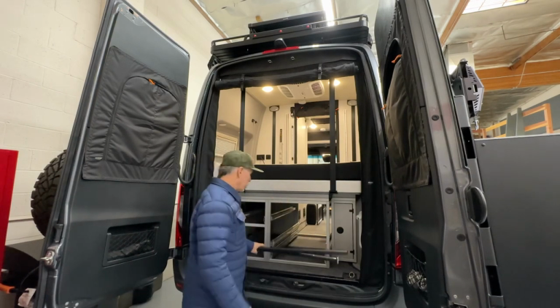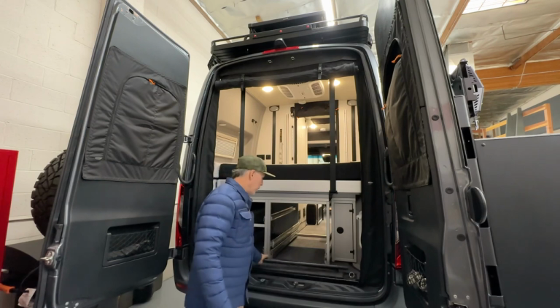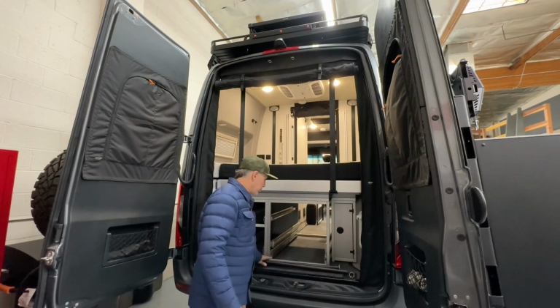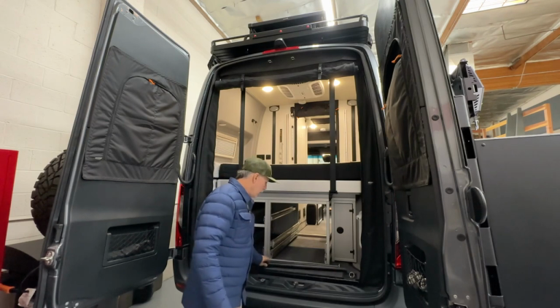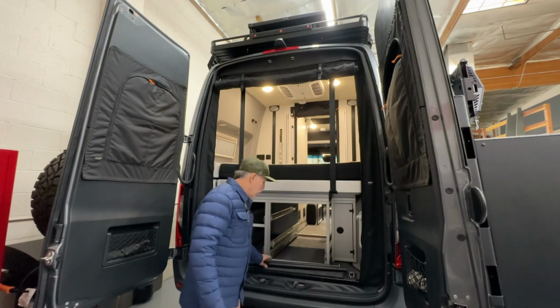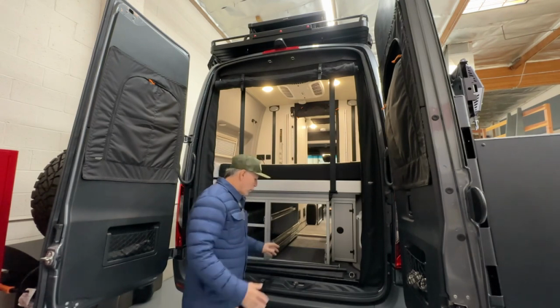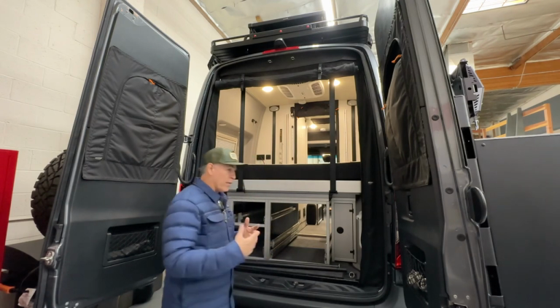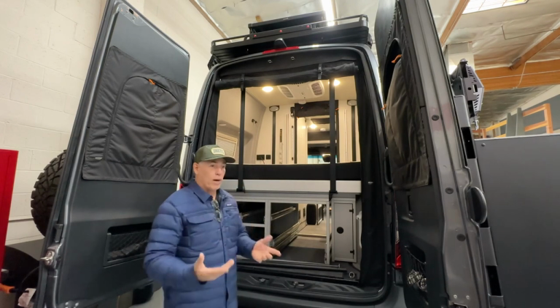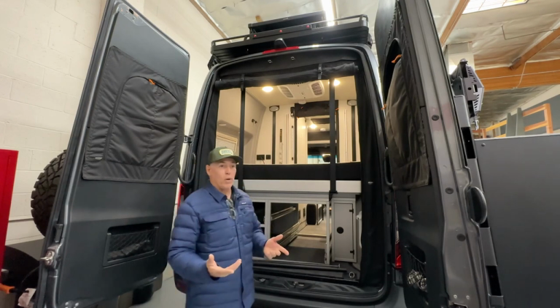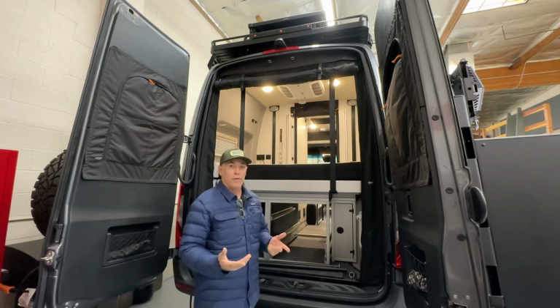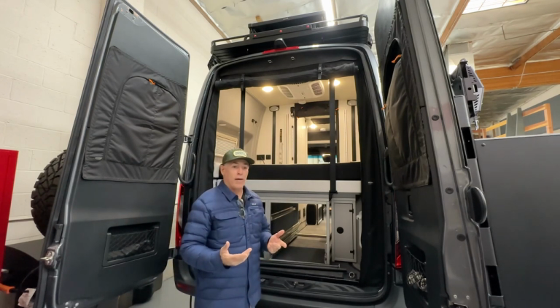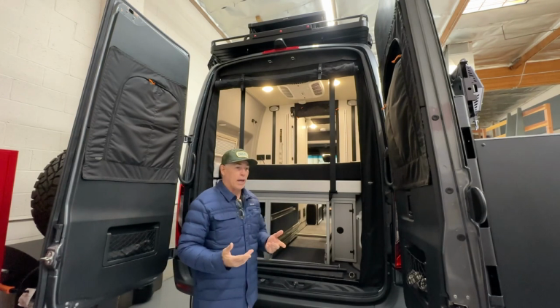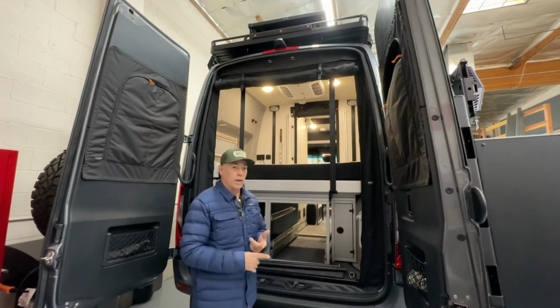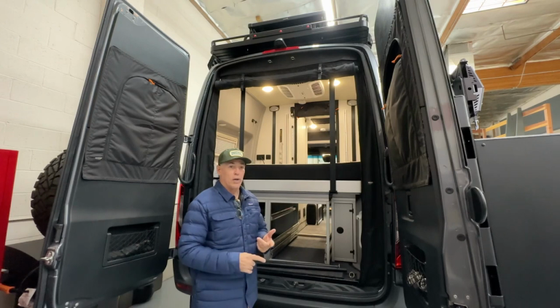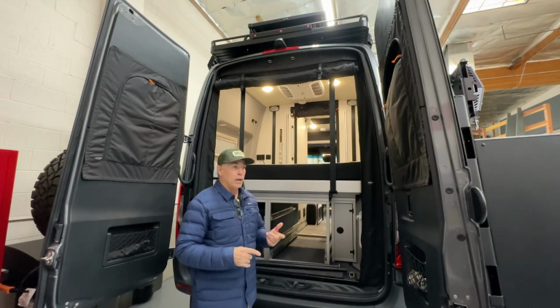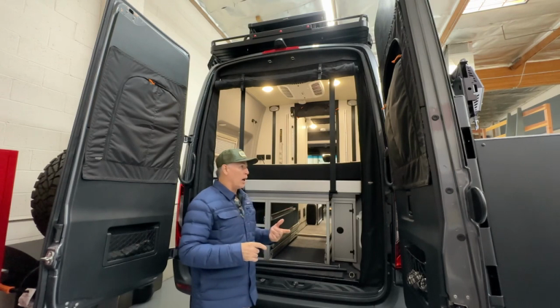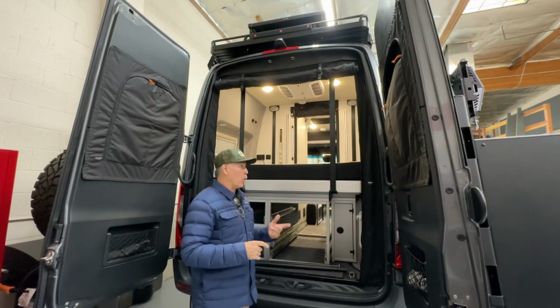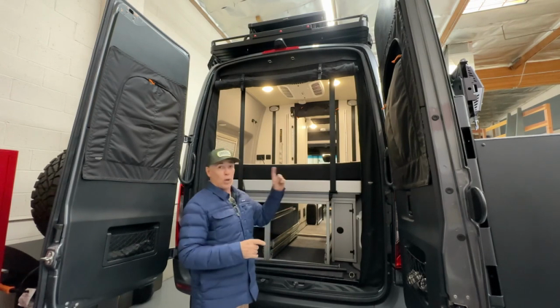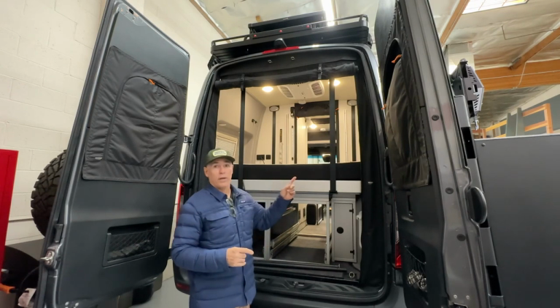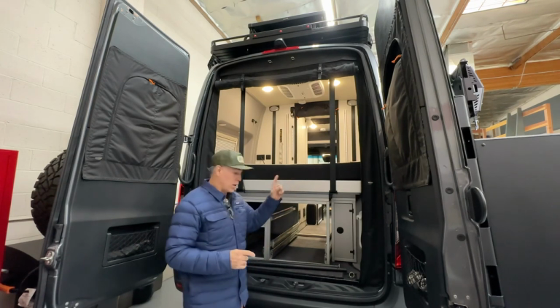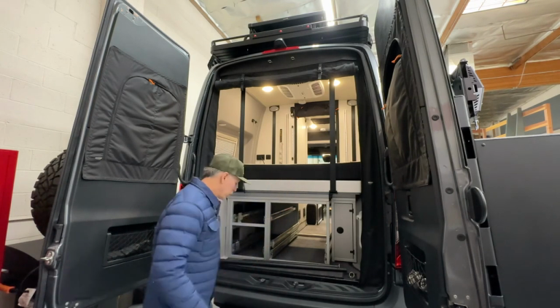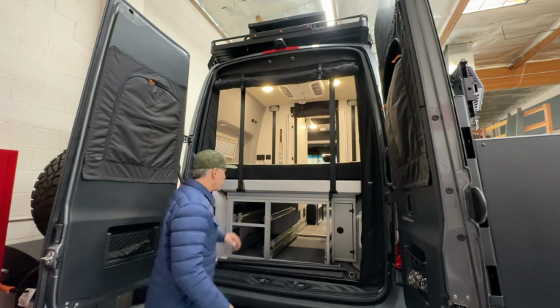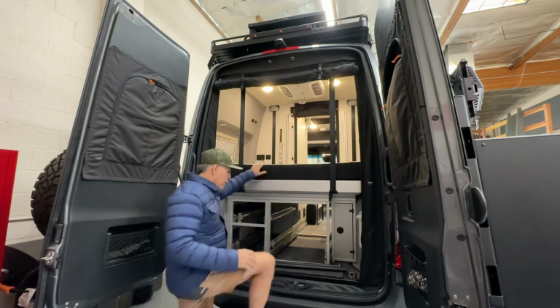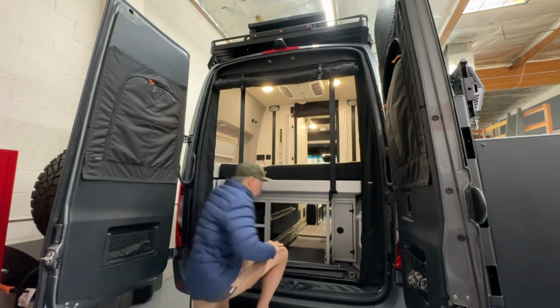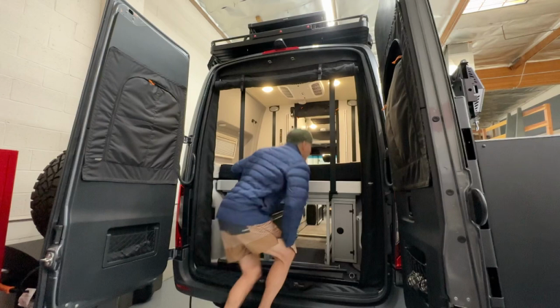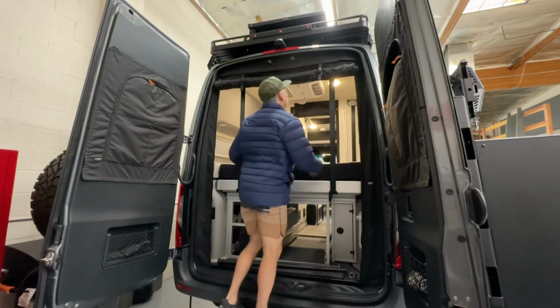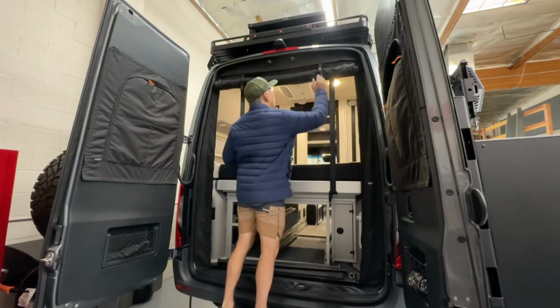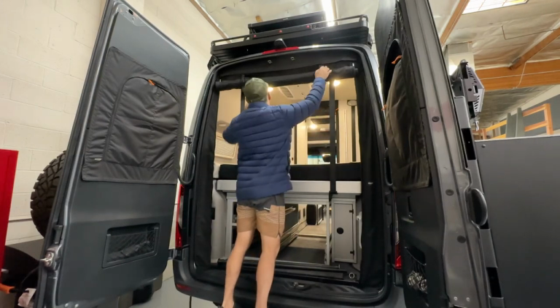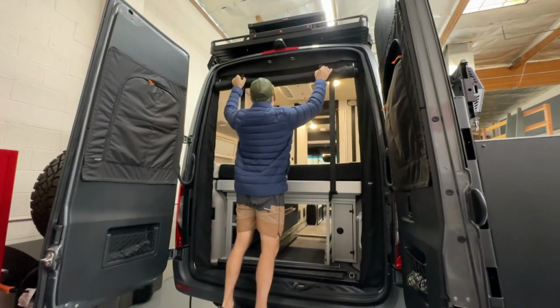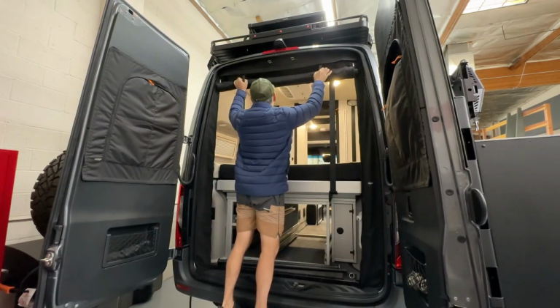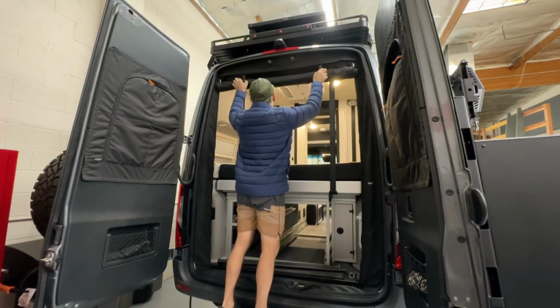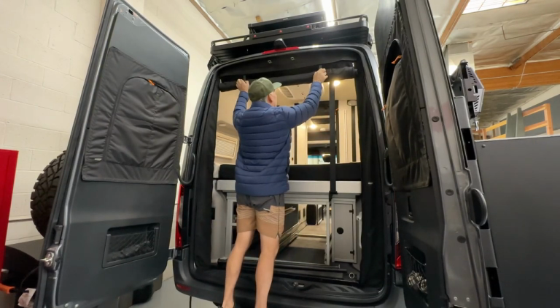So this is what you do. If you have a Rebel, or if you have a Storyteller with the ROLF rear screens, all you do is pop these down.